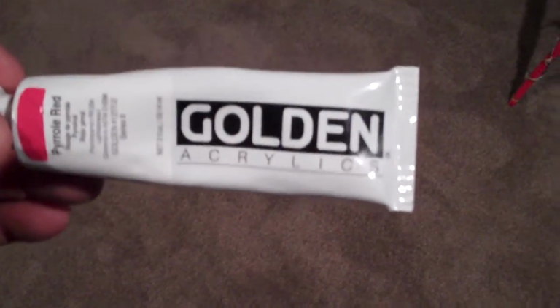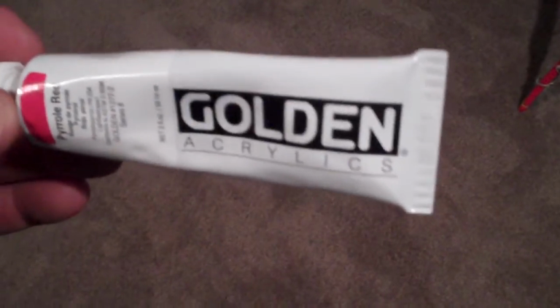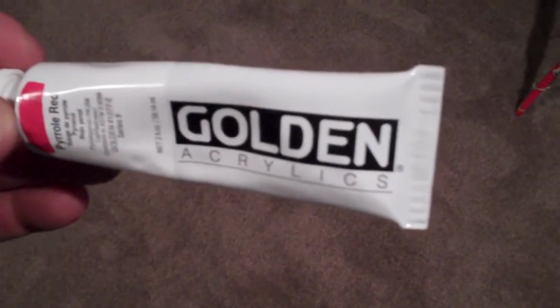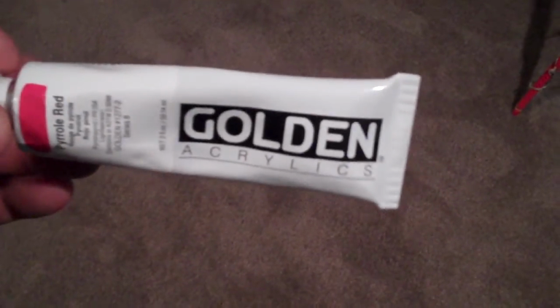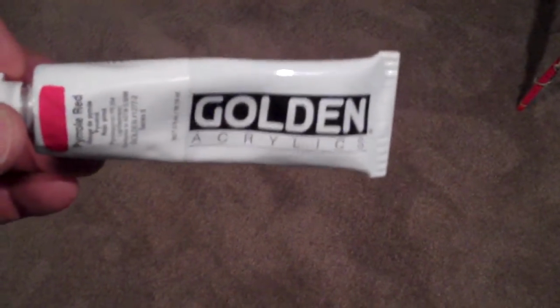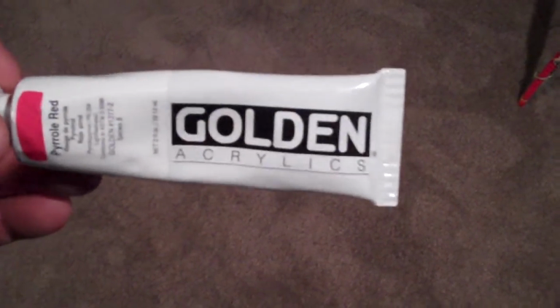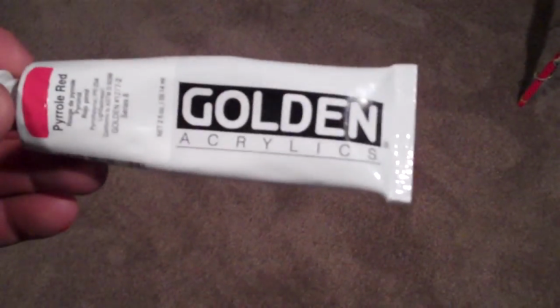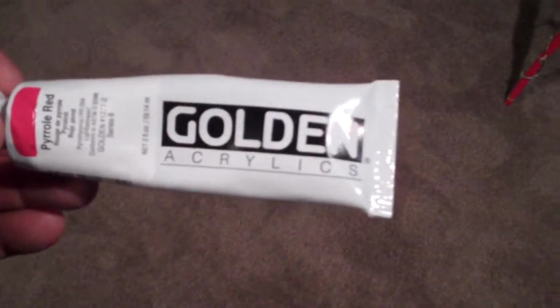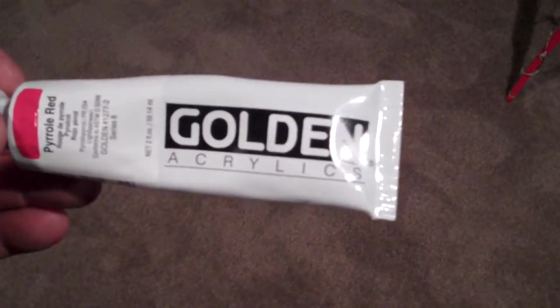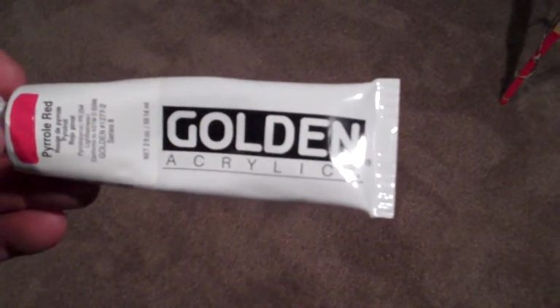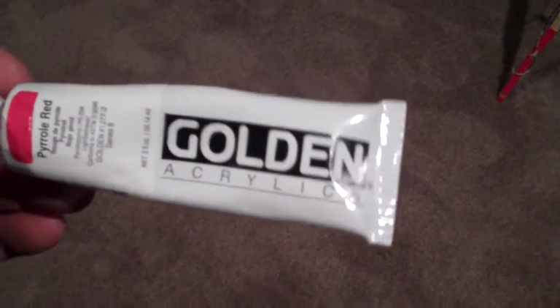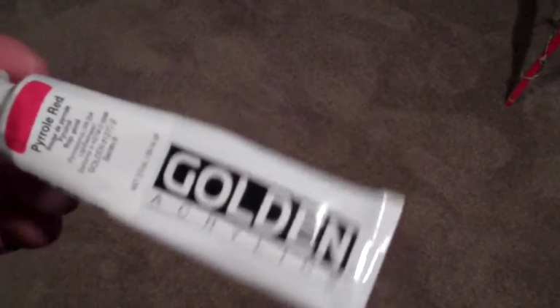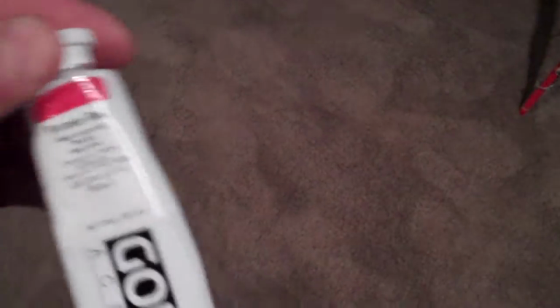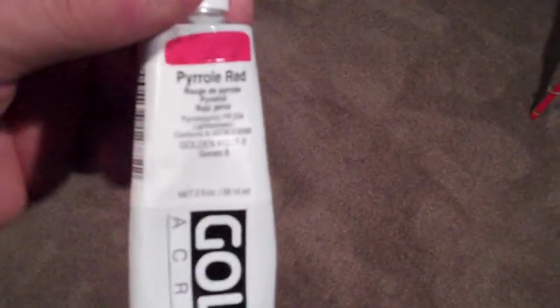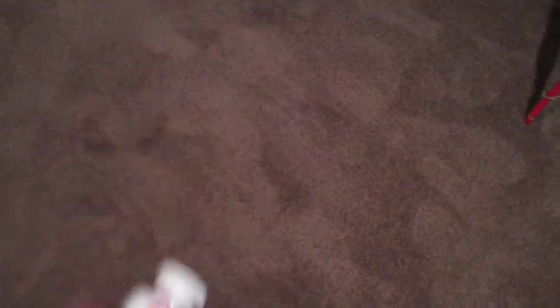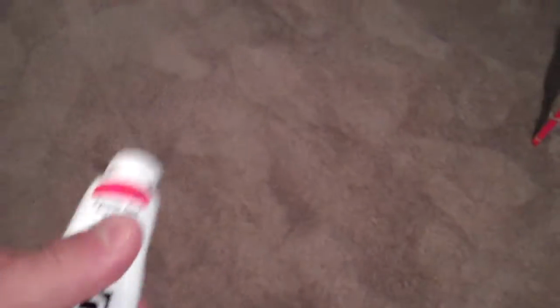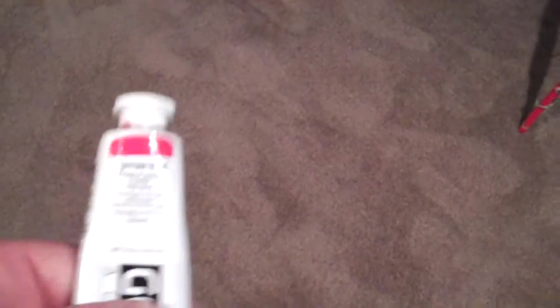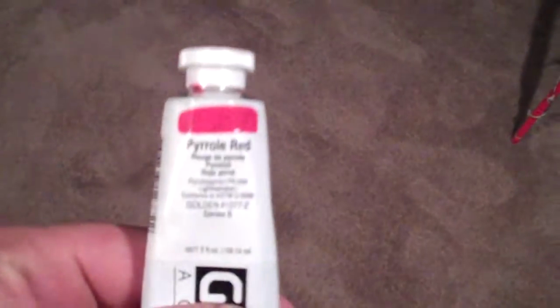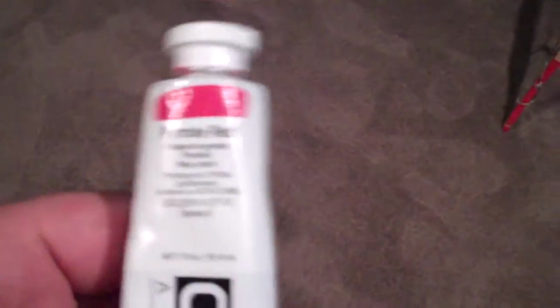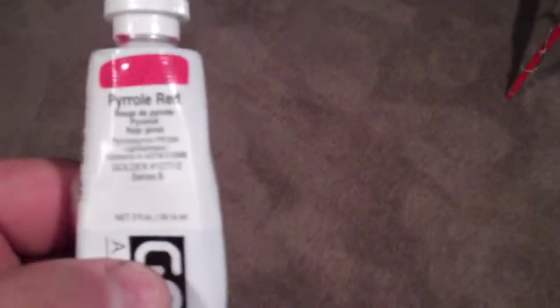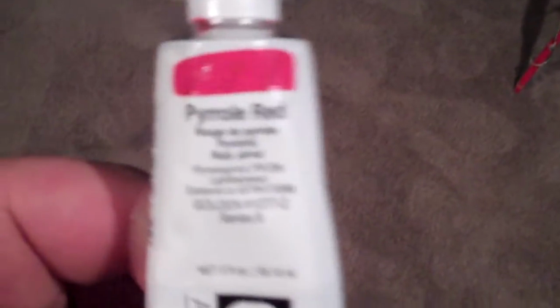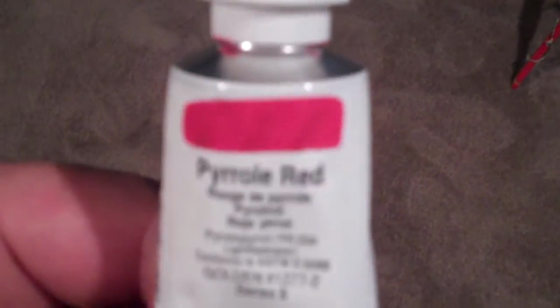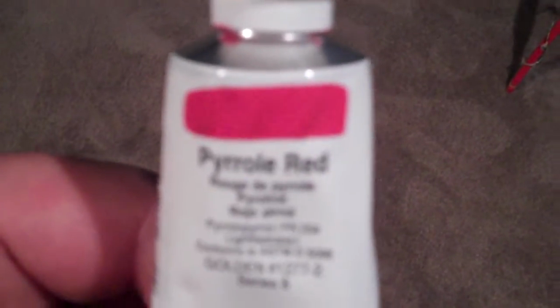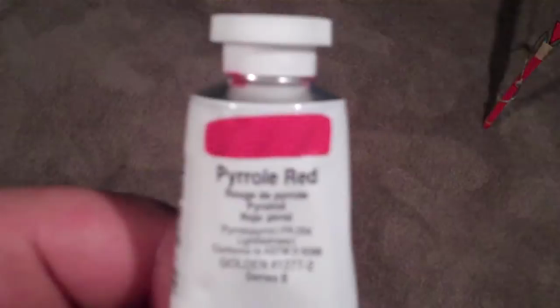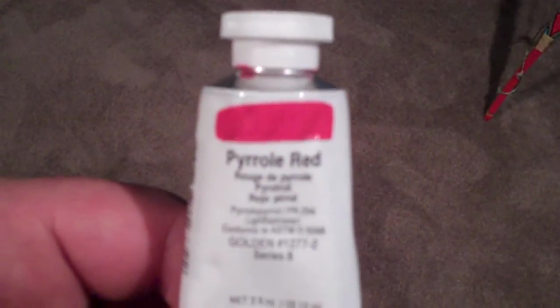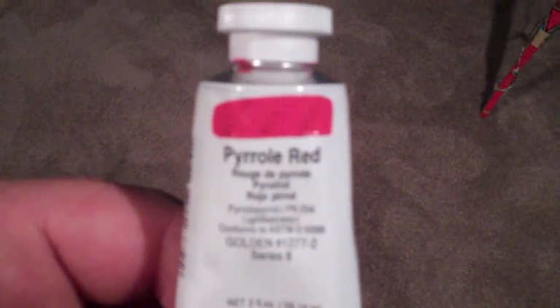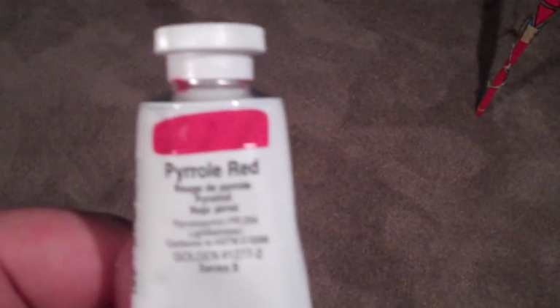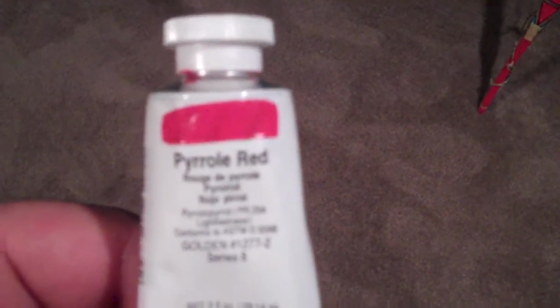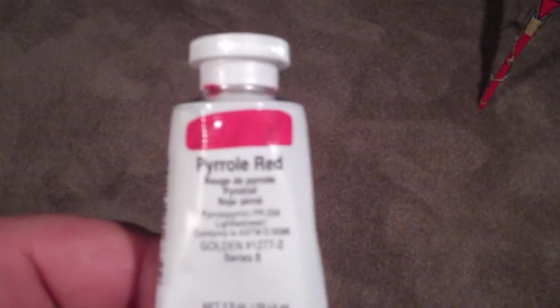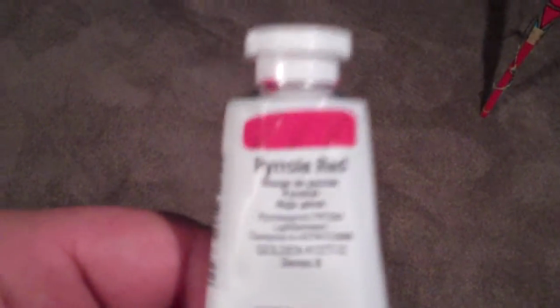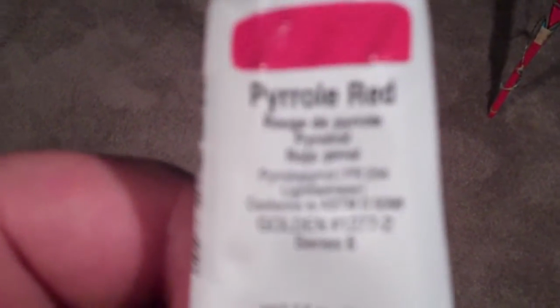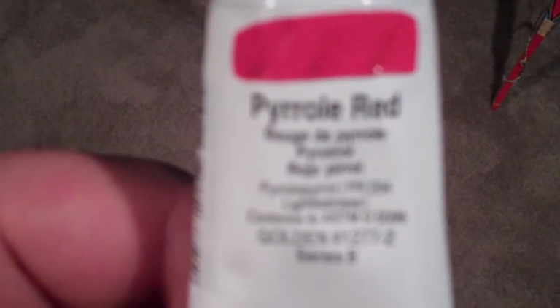This is just what I use. Whether you get results or not, I can't say — this just seems to work. If you're wondering about reds, this is the color — parole red, I believe that's how it's pronounced.